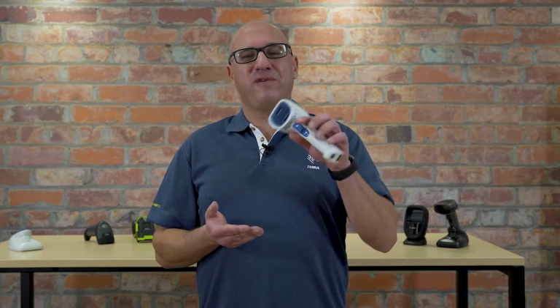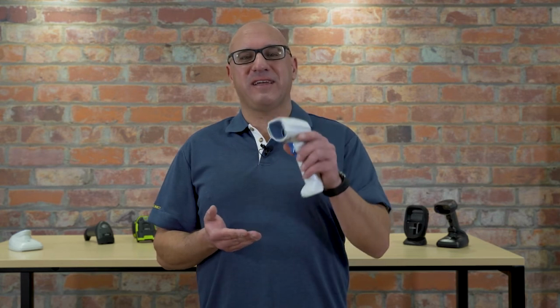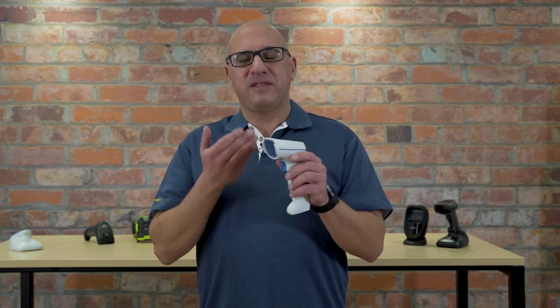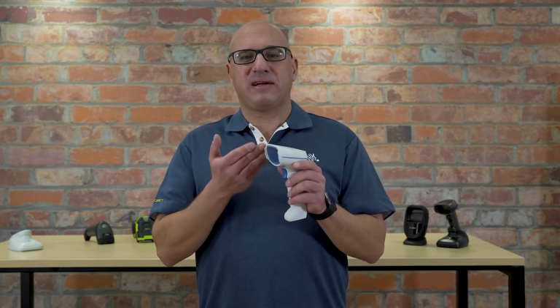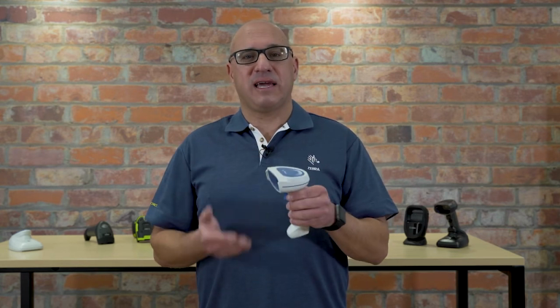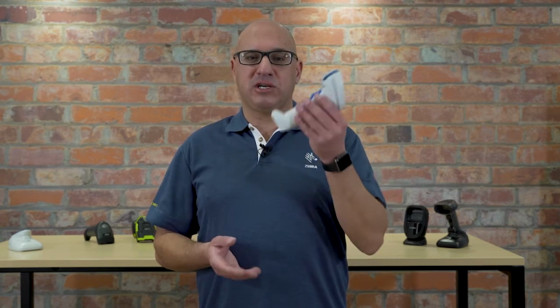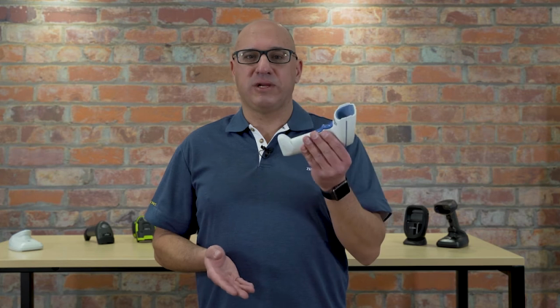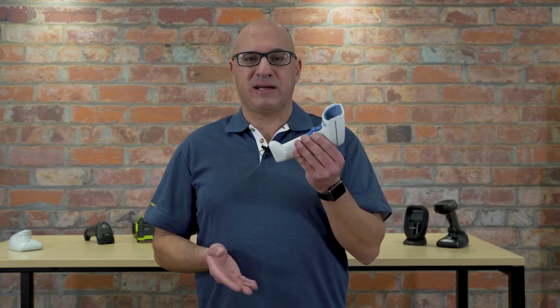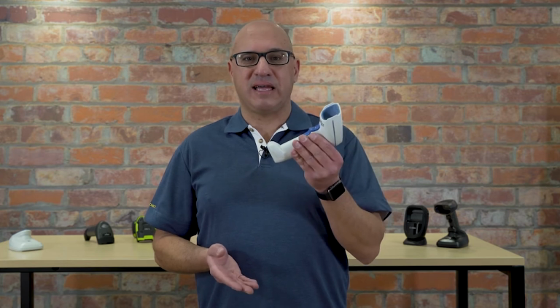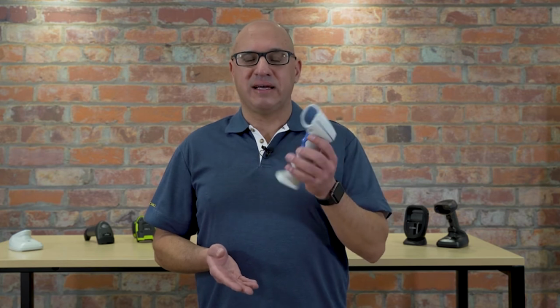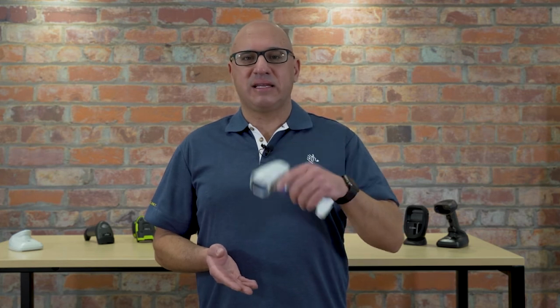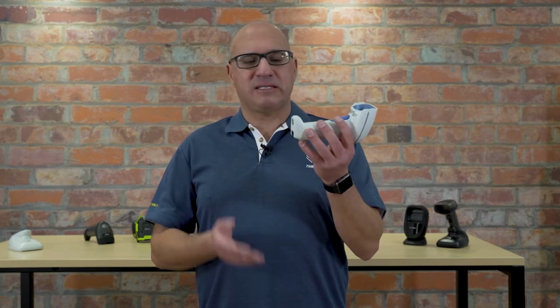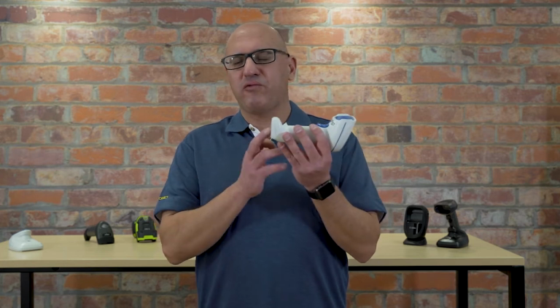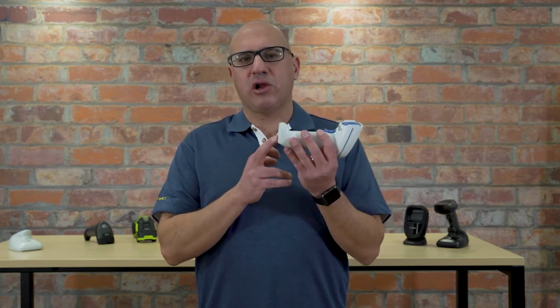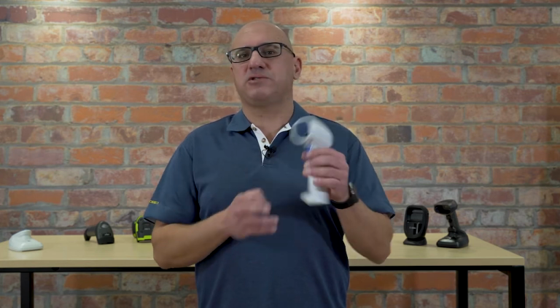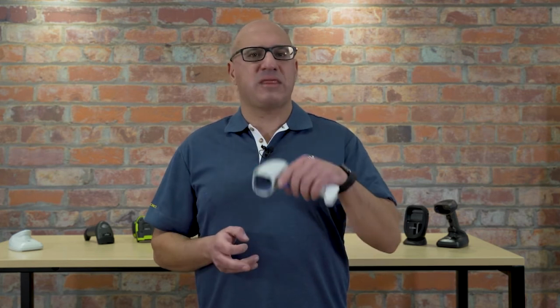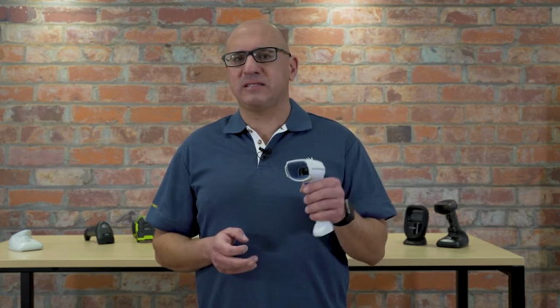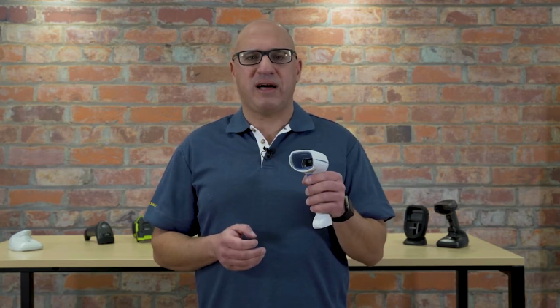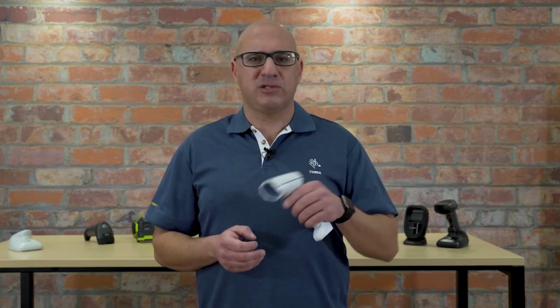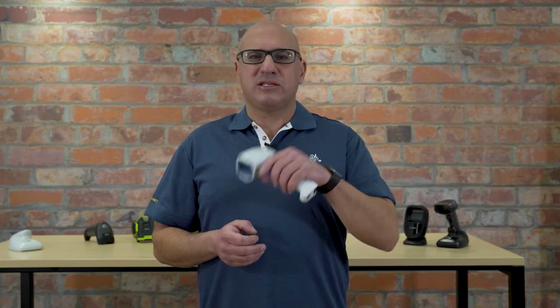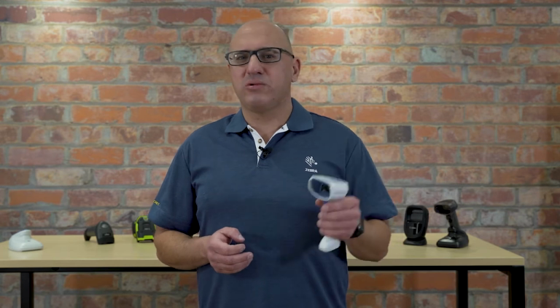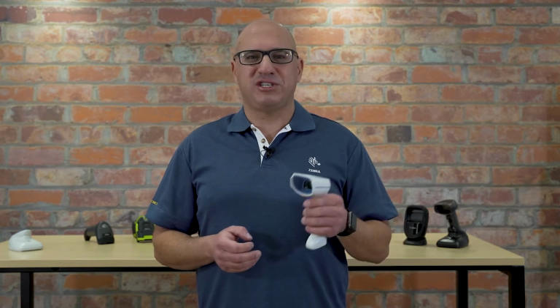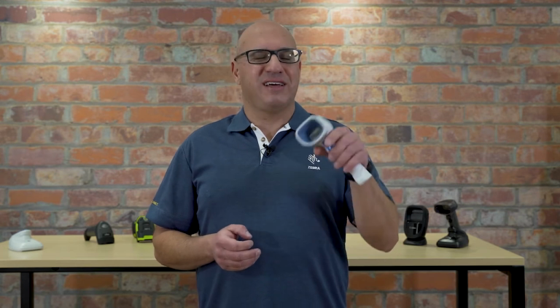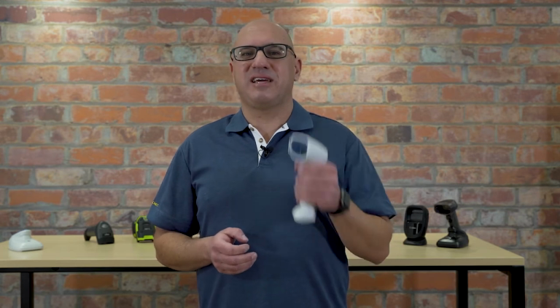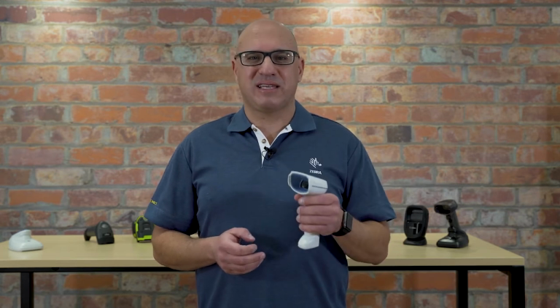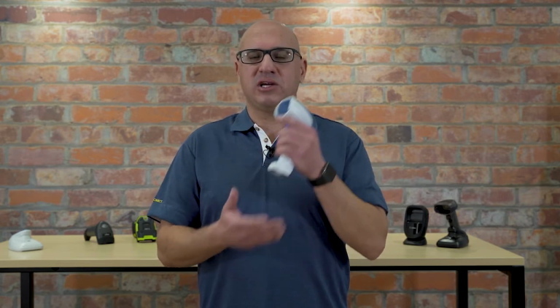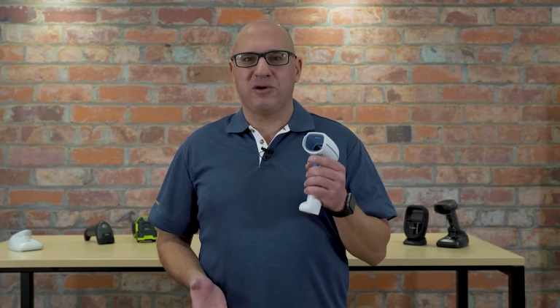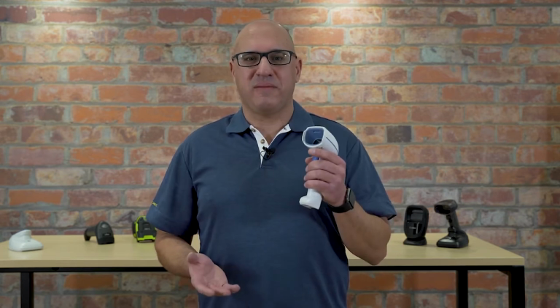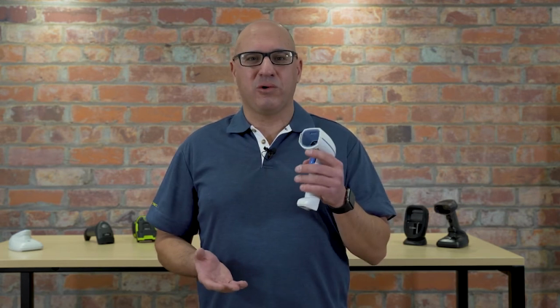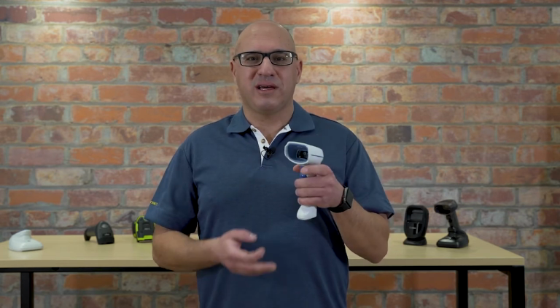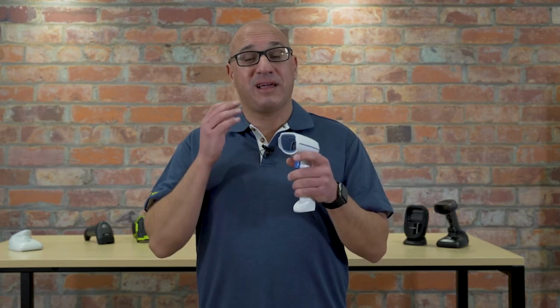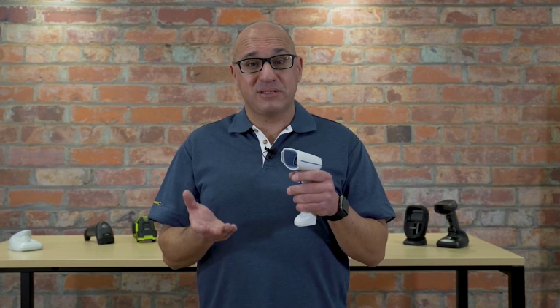This barcode scanner is a cordless barcode scanner with a really long-life battery — it can scan thousands of barcodes, covering an all-day shift. Just keep on scanning and don't worry about the cords.